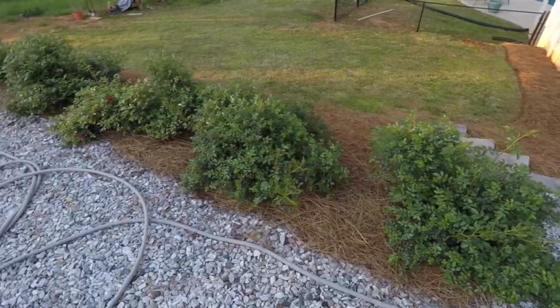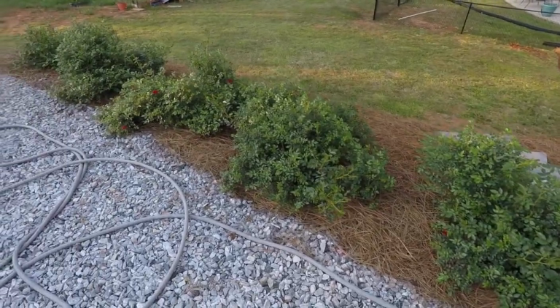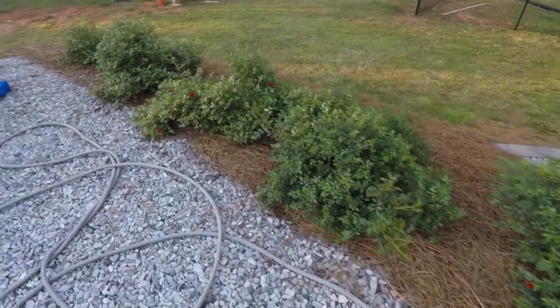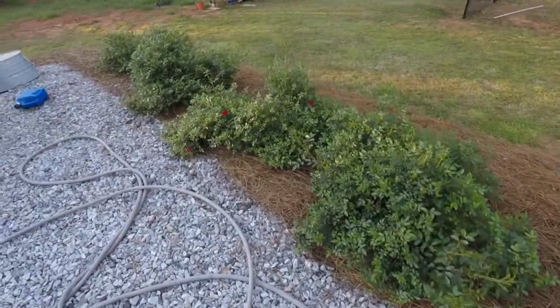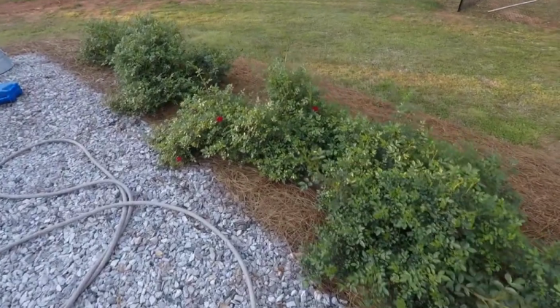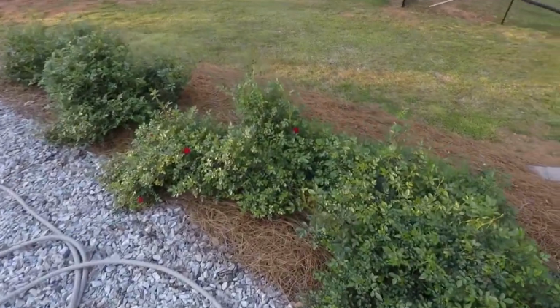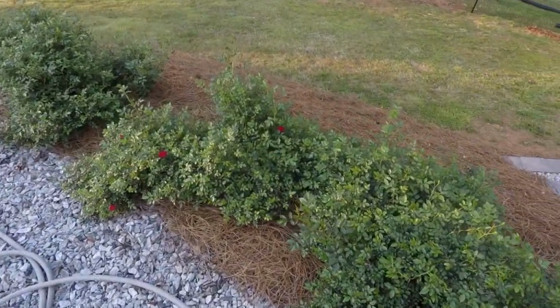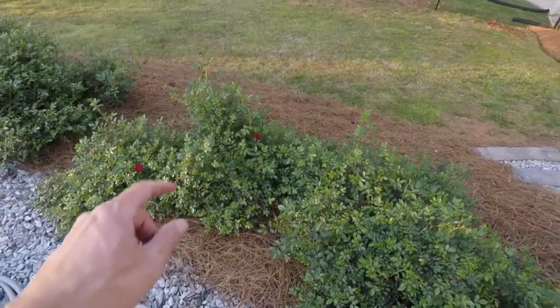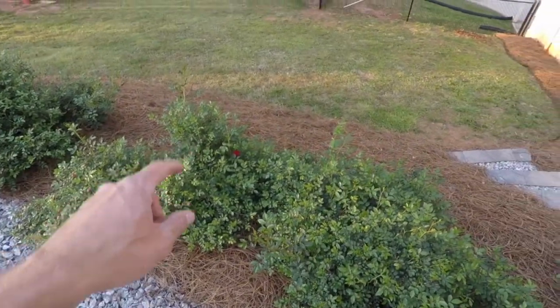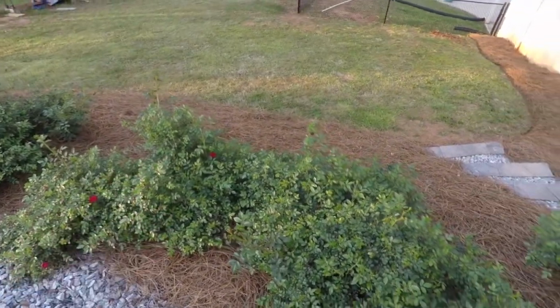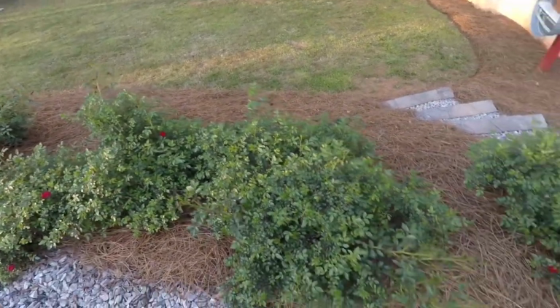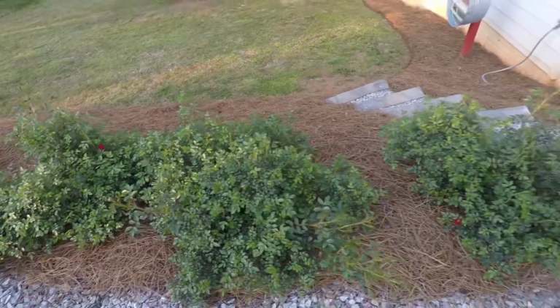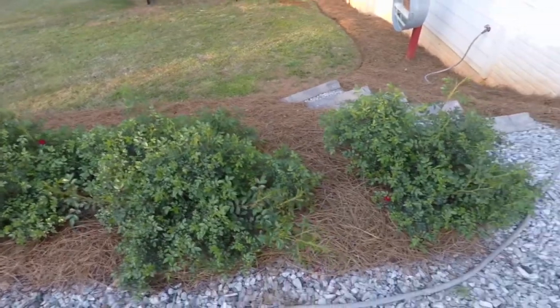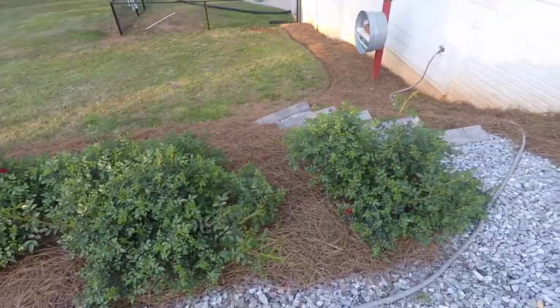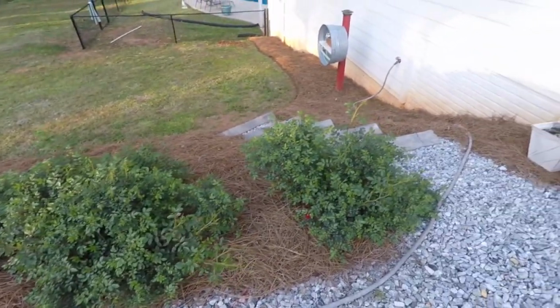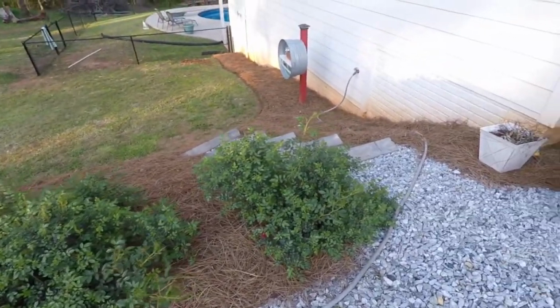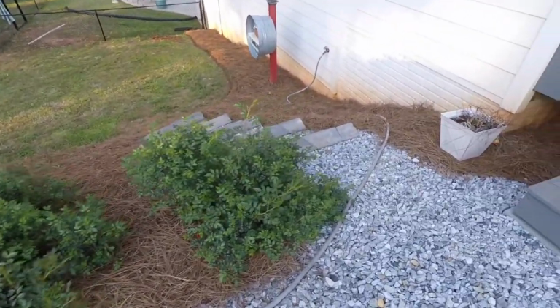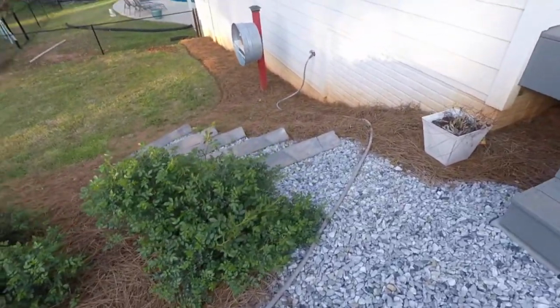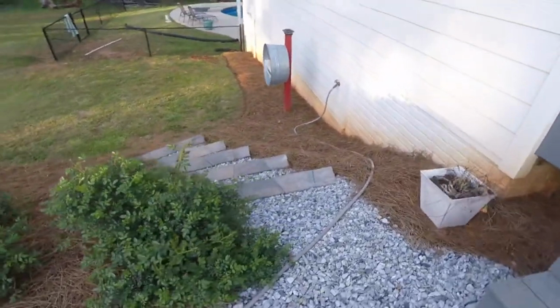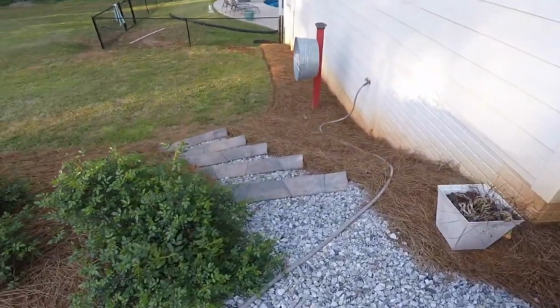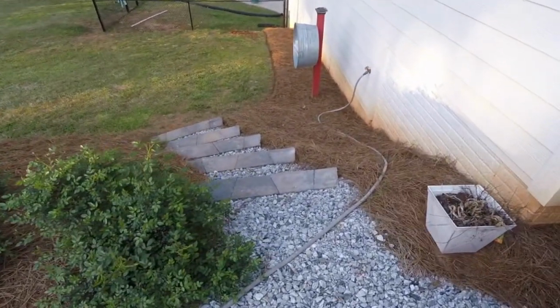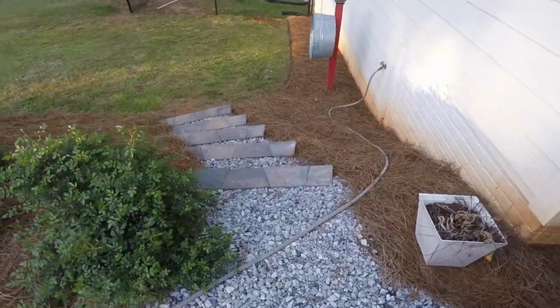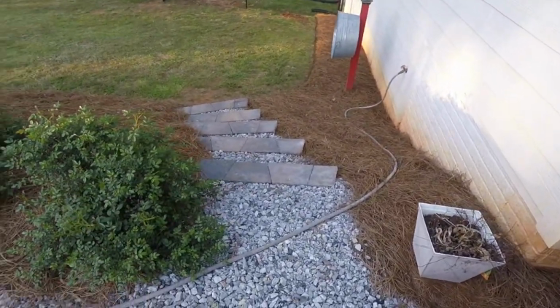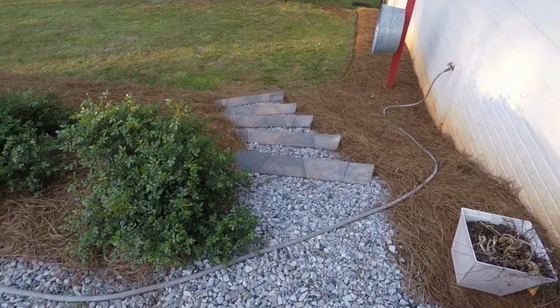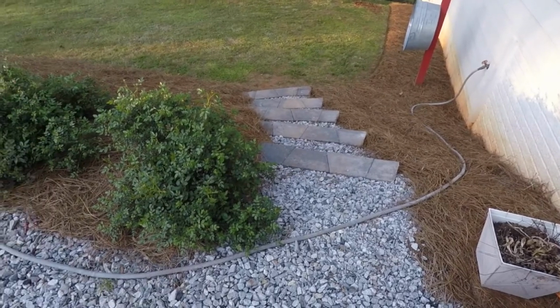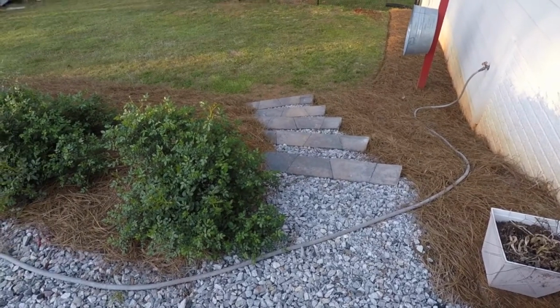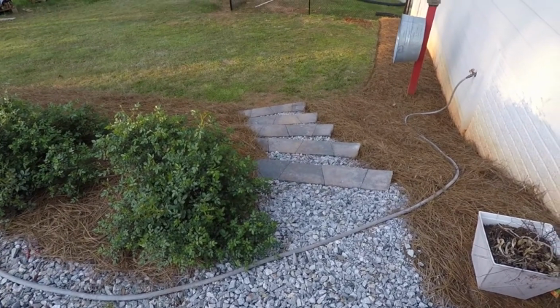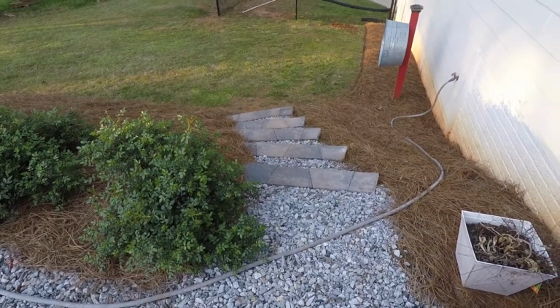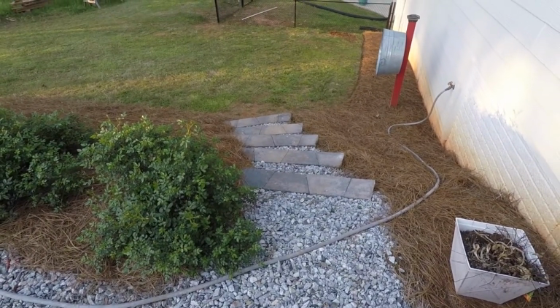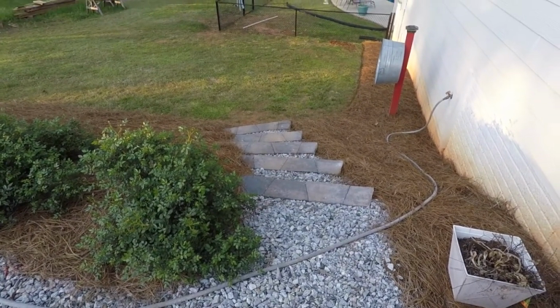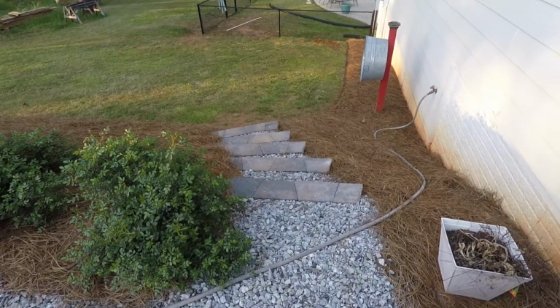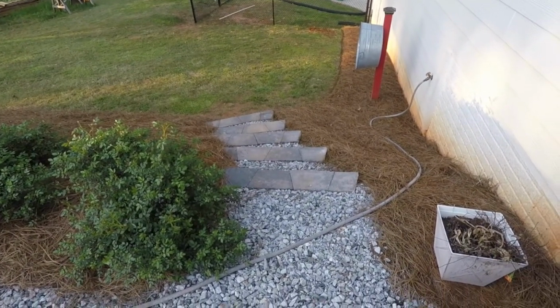Springtime here in Georgia. The little rose bushes are starting to bloom a little bit. We've been covered in pollen the last couple of weeks — it's one of the only downsides to living in Georgia, the pollen and the humidity.